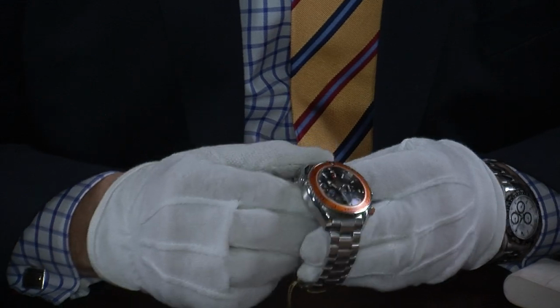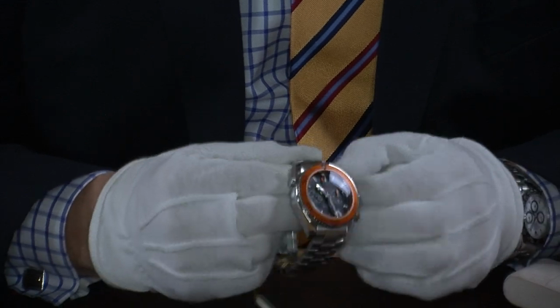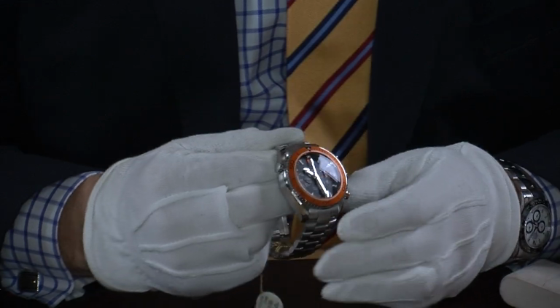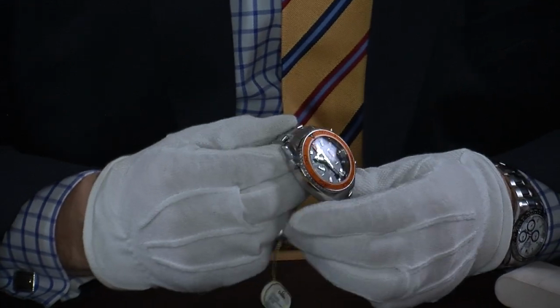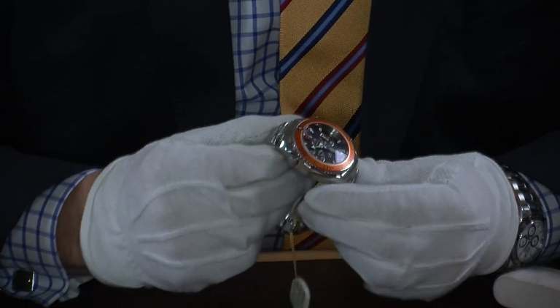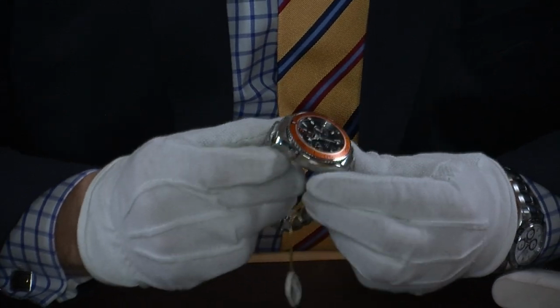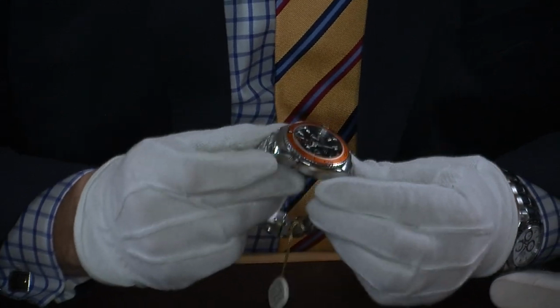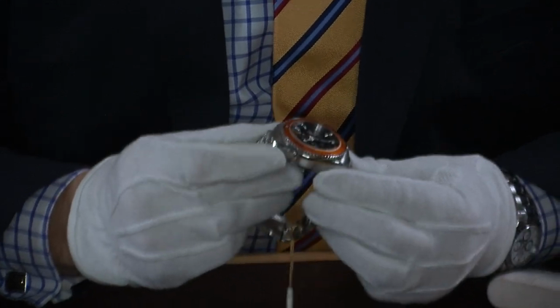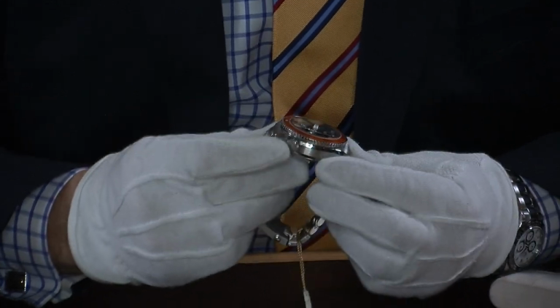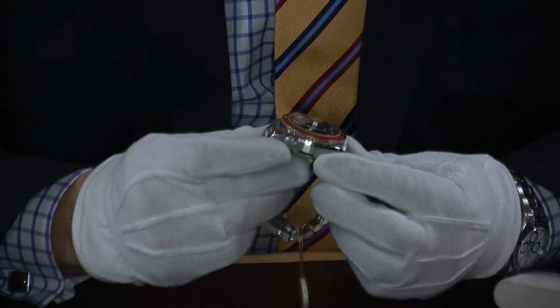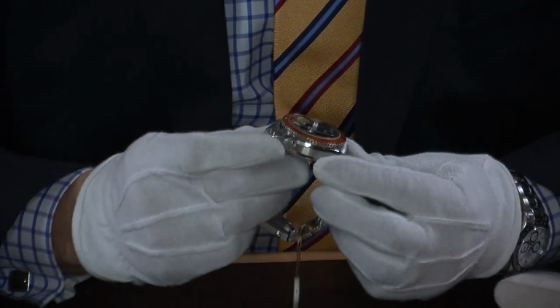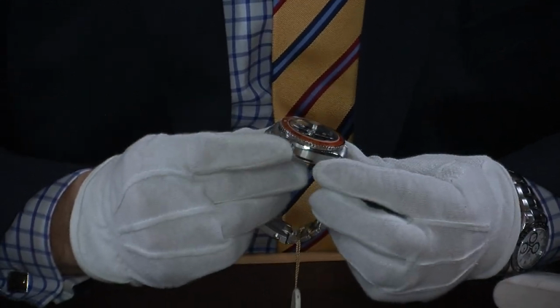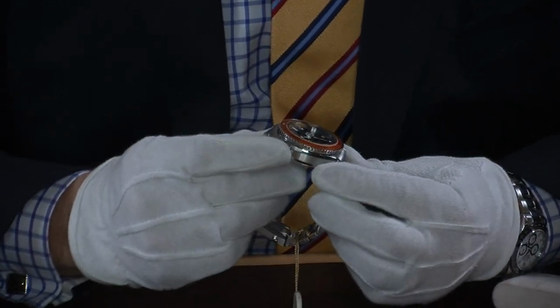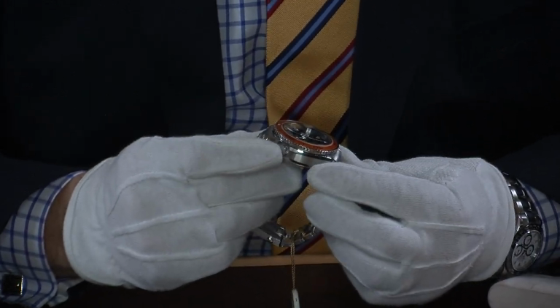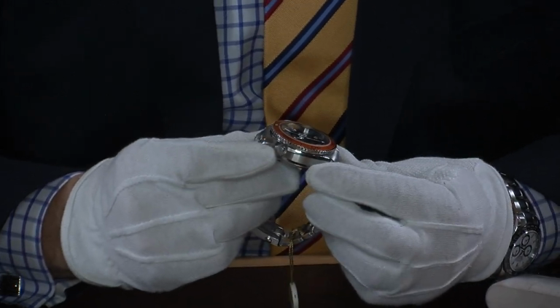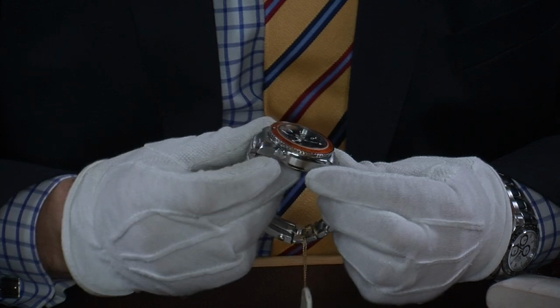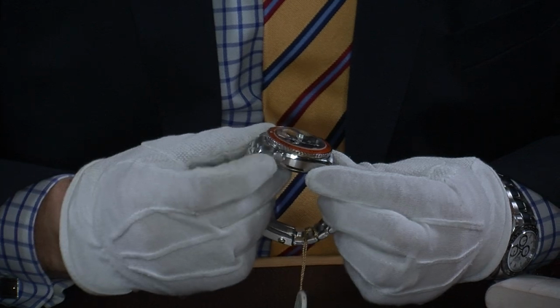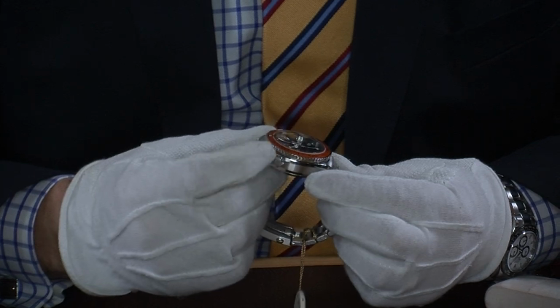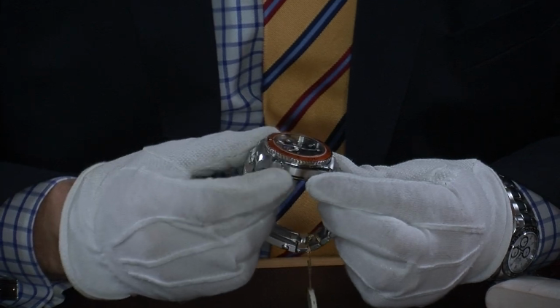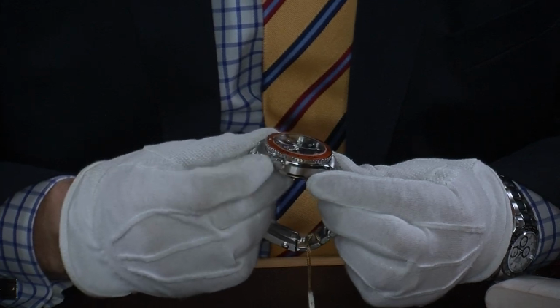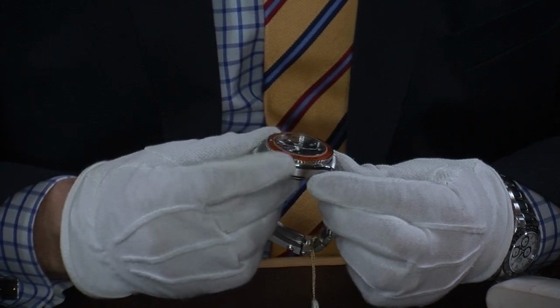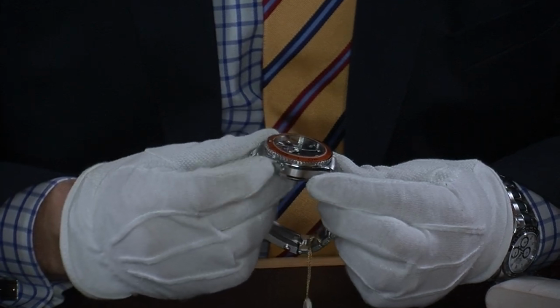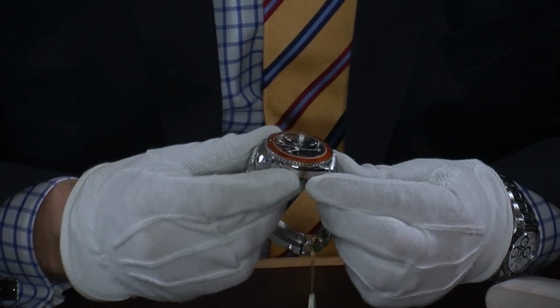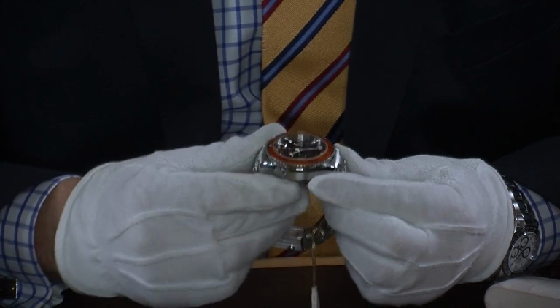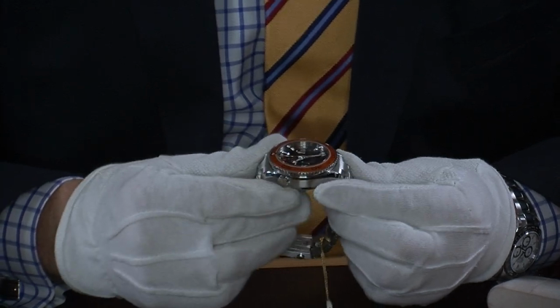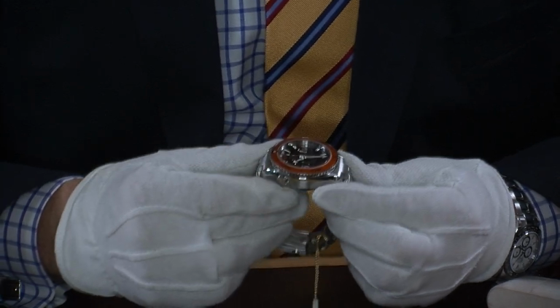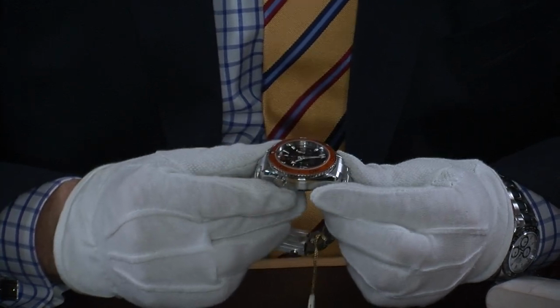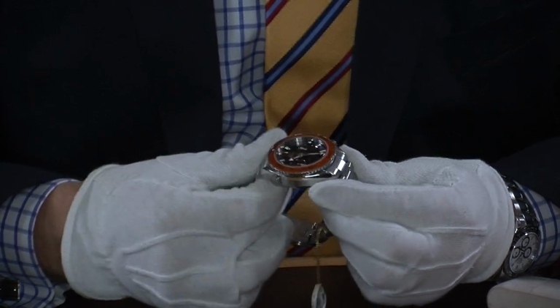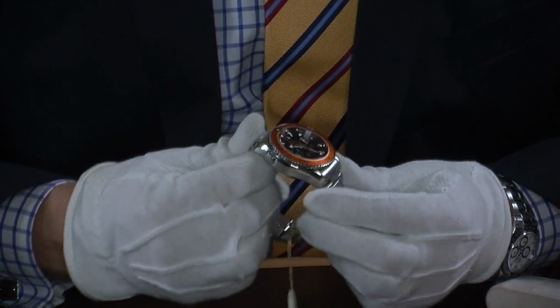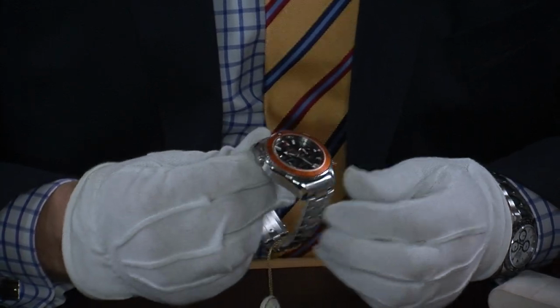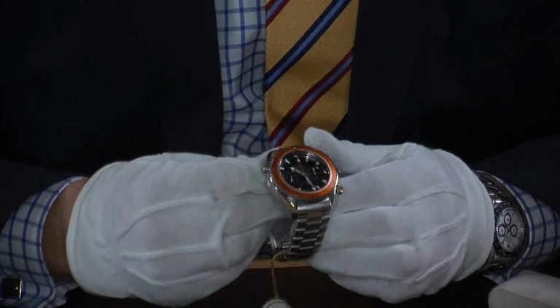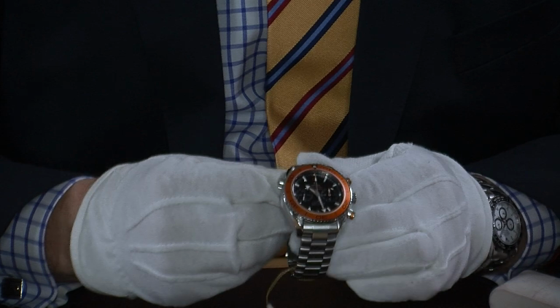Typical to the Planet Ocean range and the Seamaster, it has a helium escape valve here too — you just turn it anti-clockwise when you're diving and coming nearer the water surface.